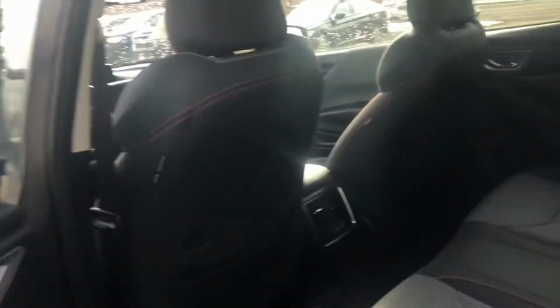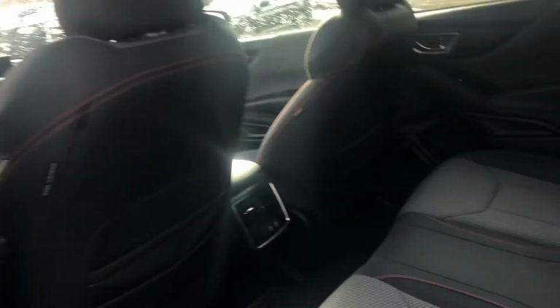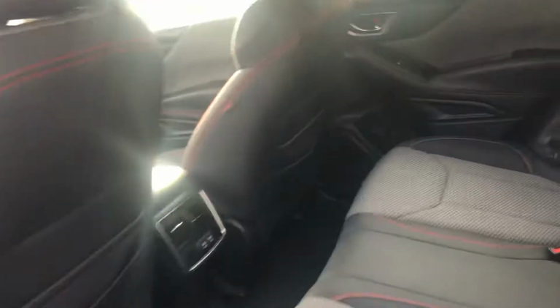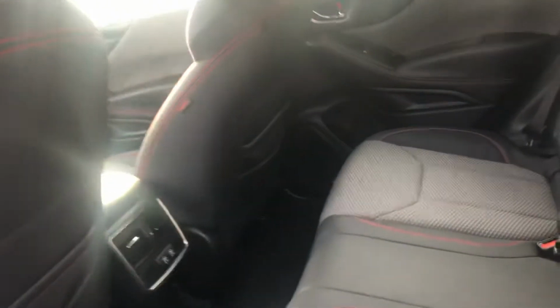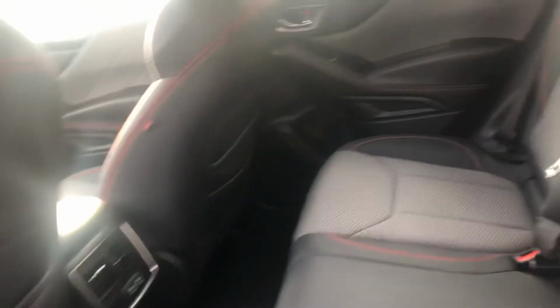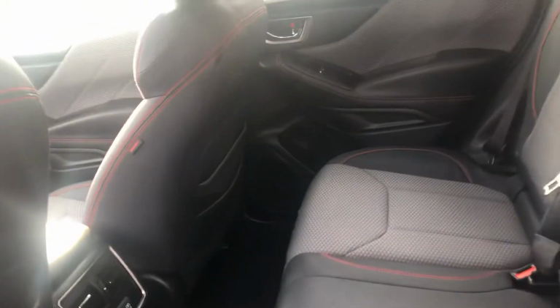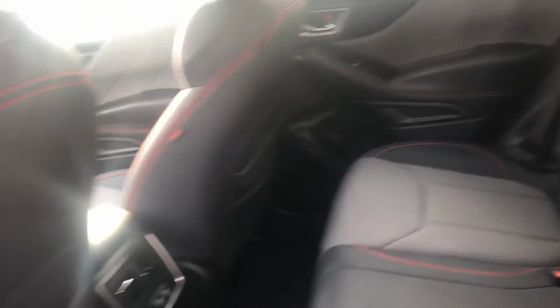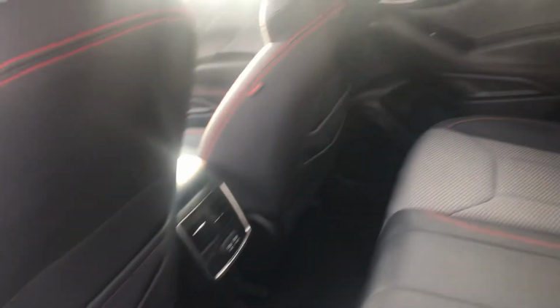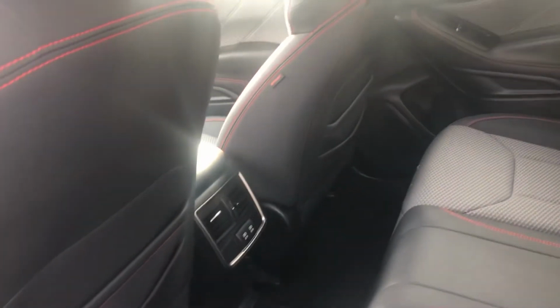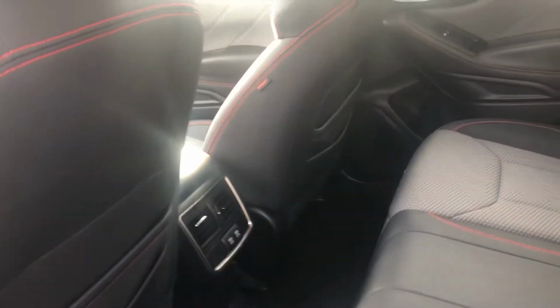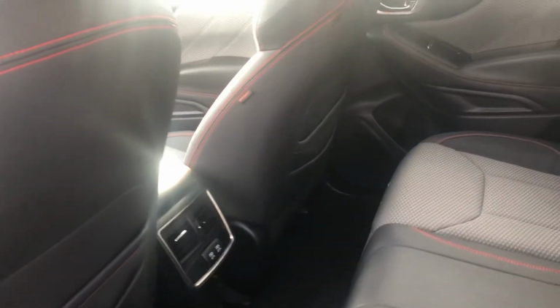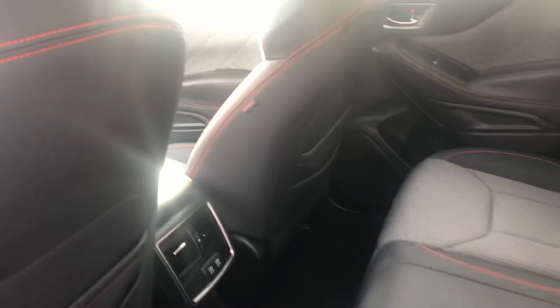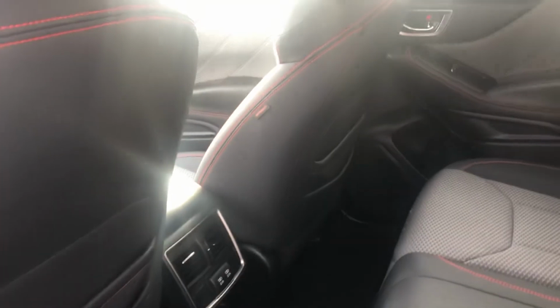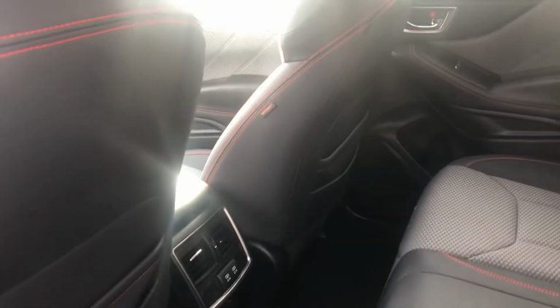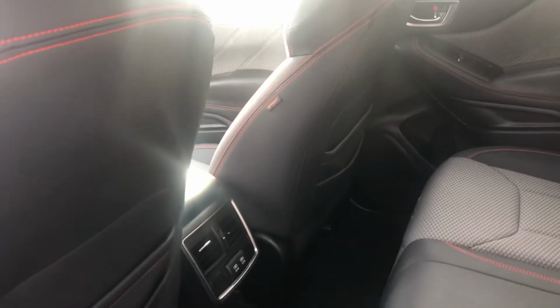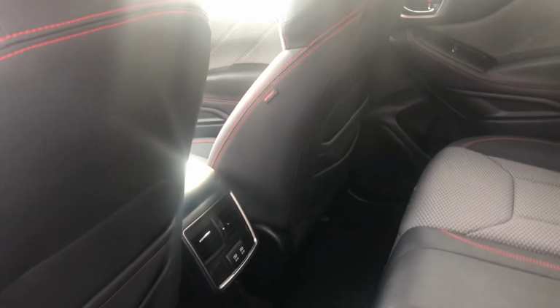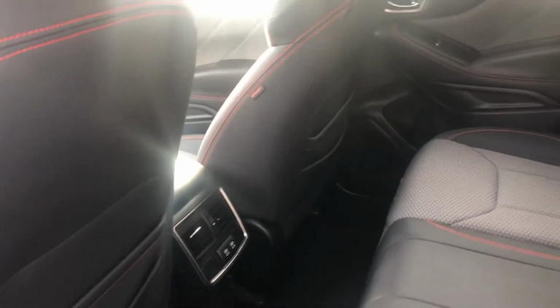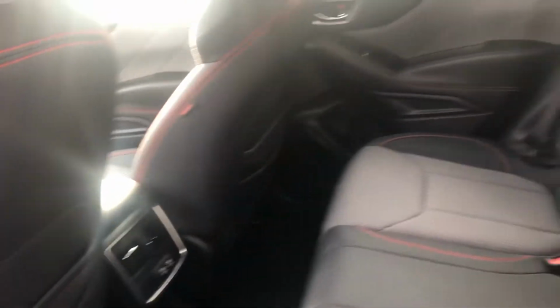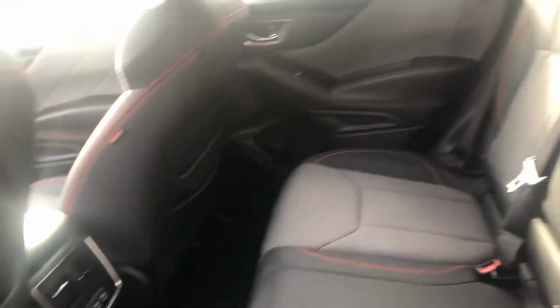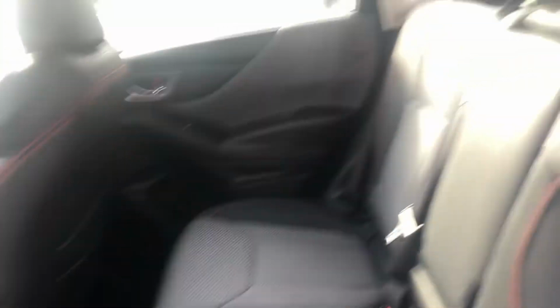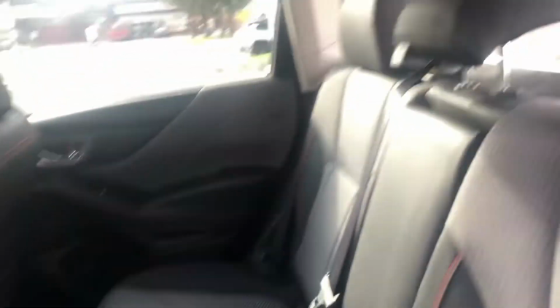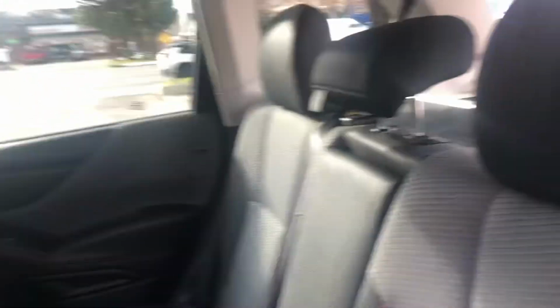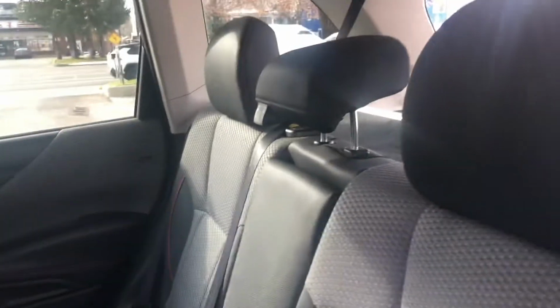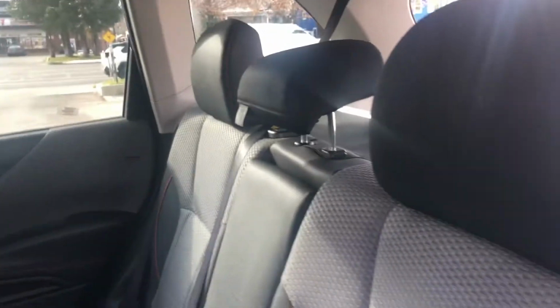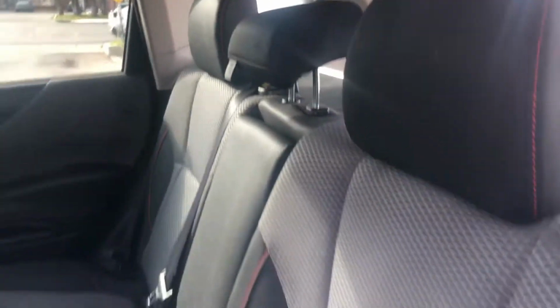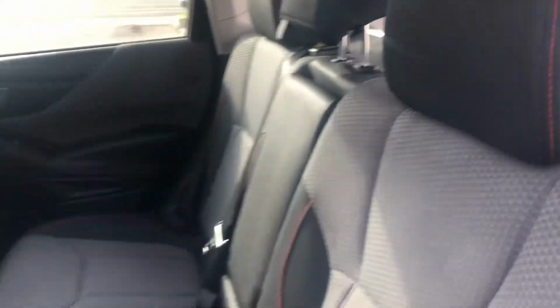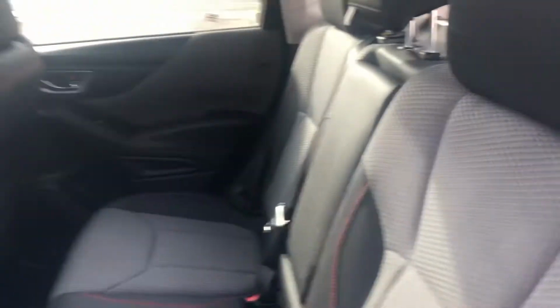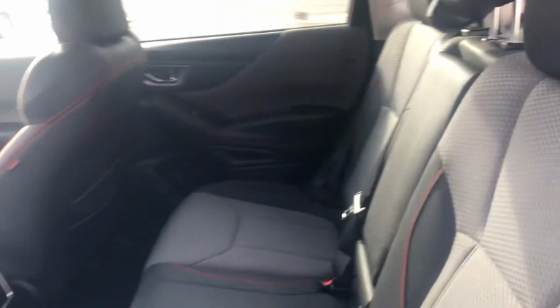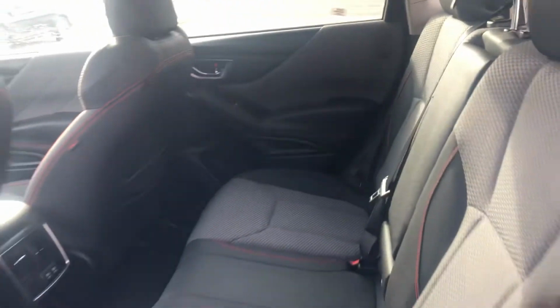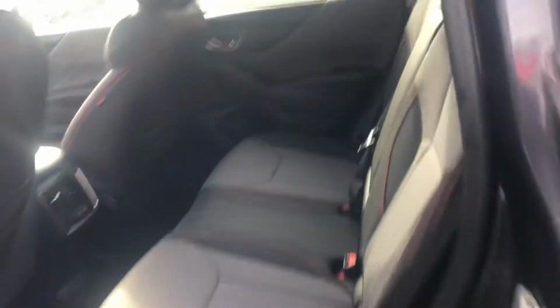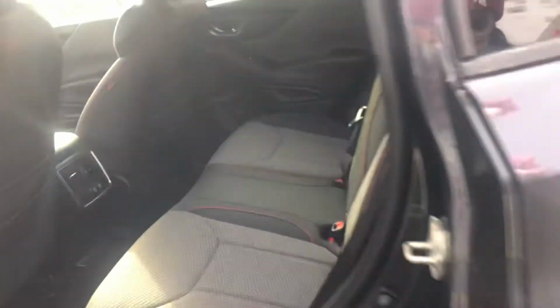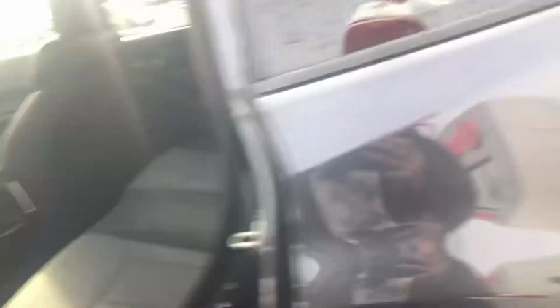Onto the back seats, you have quite a bit of leg and knee room, two 12 volts for charging, and then you can fold these seats flat if you need extra storage space.